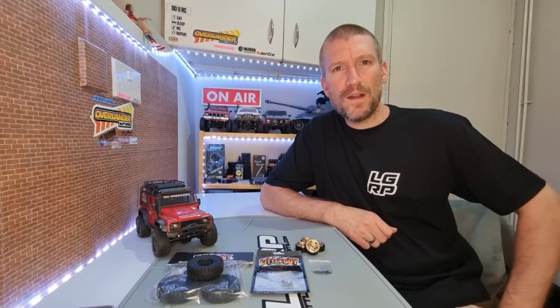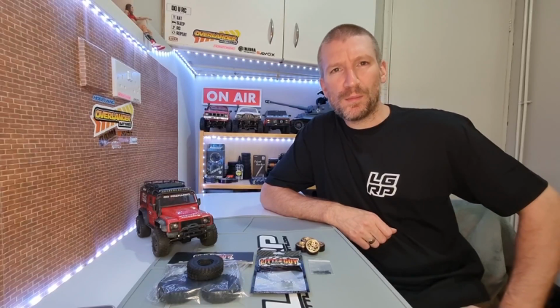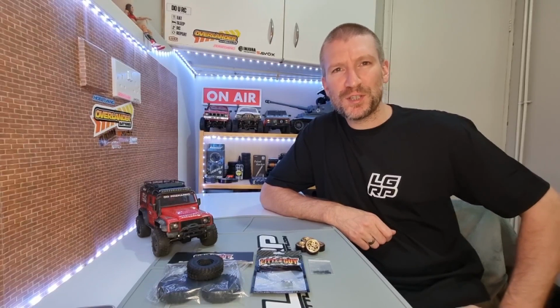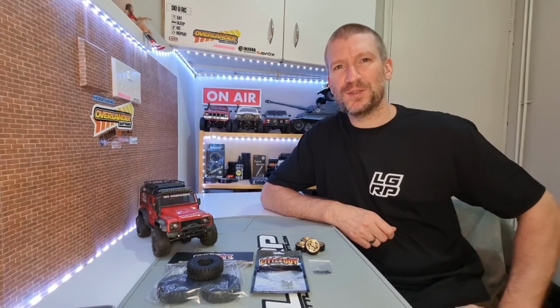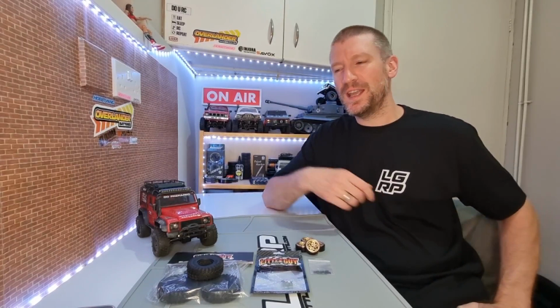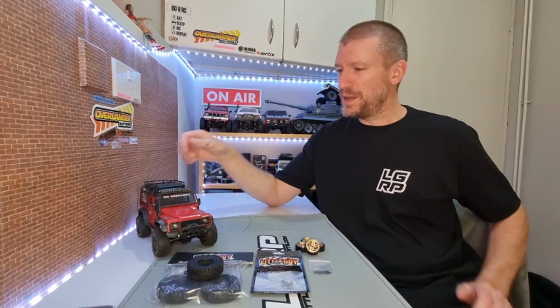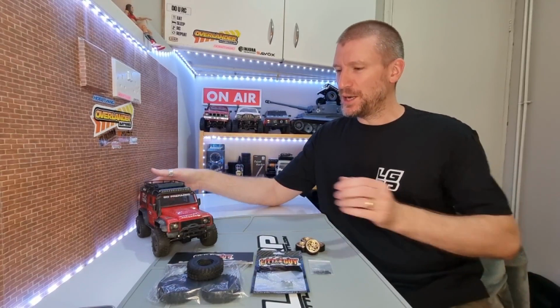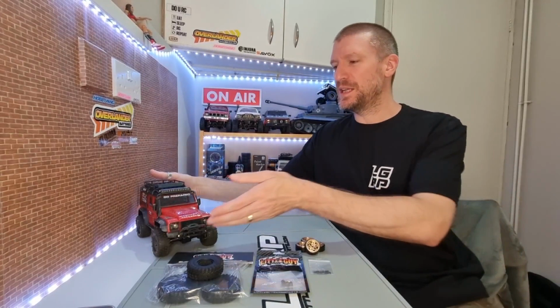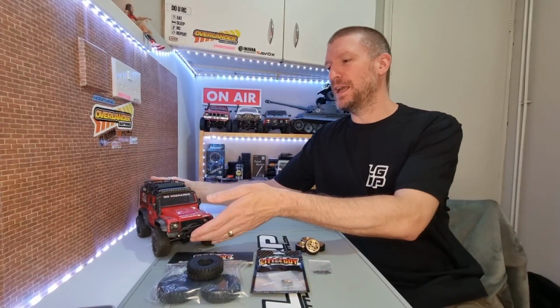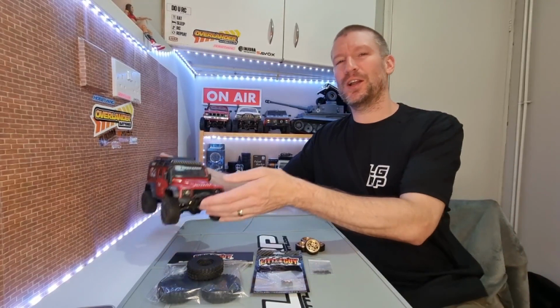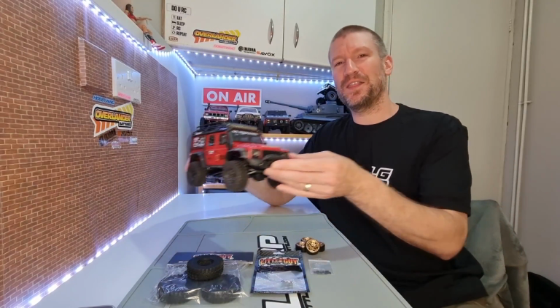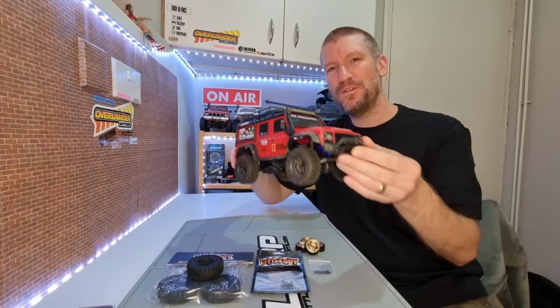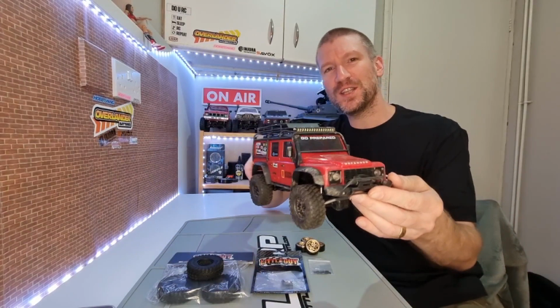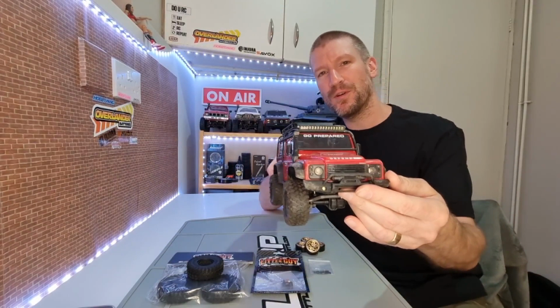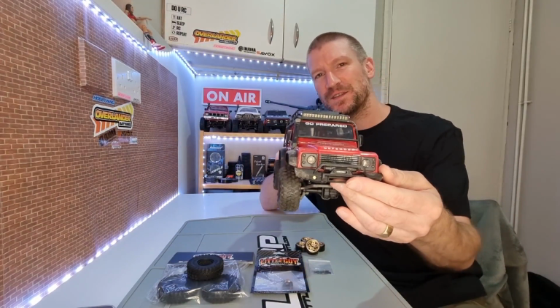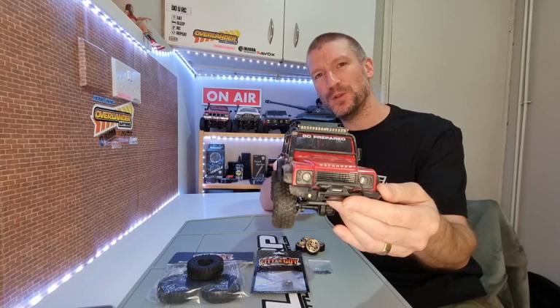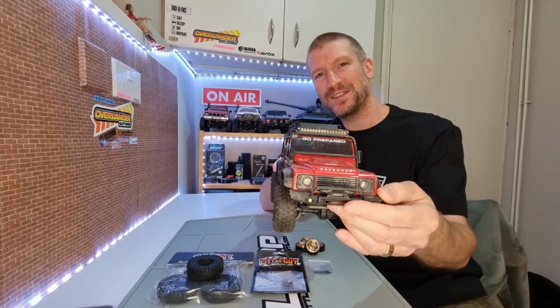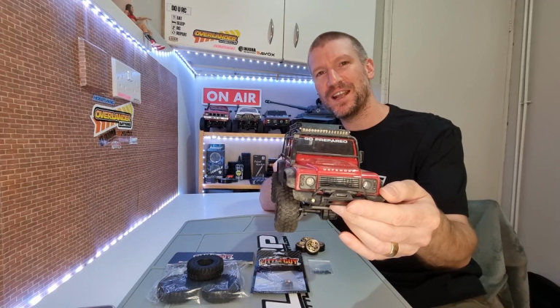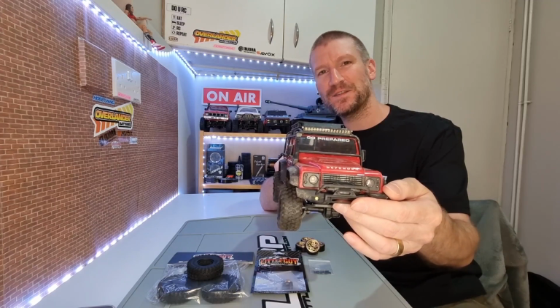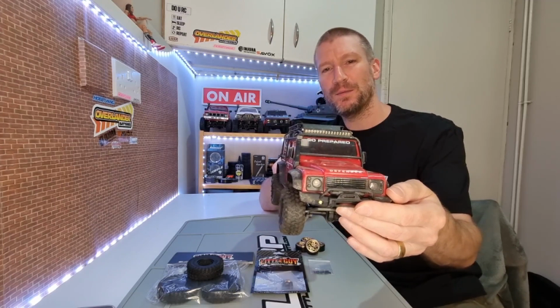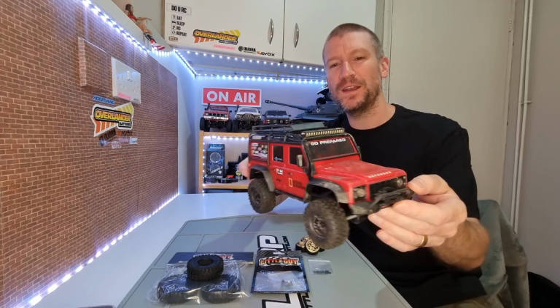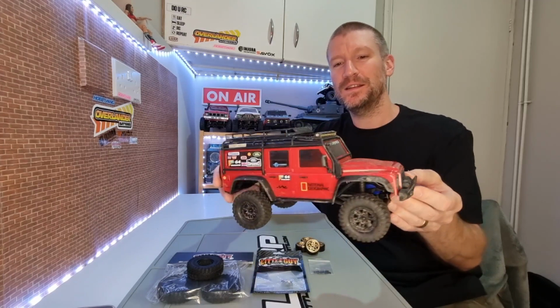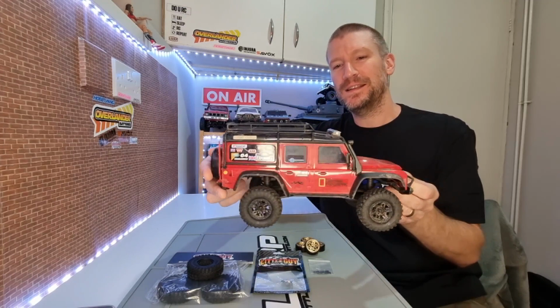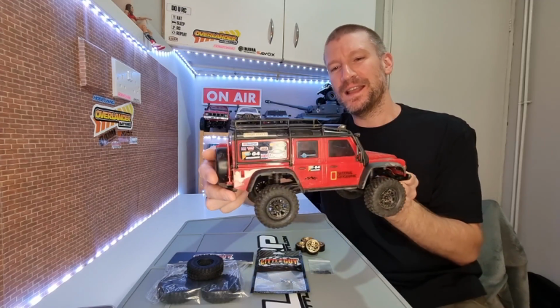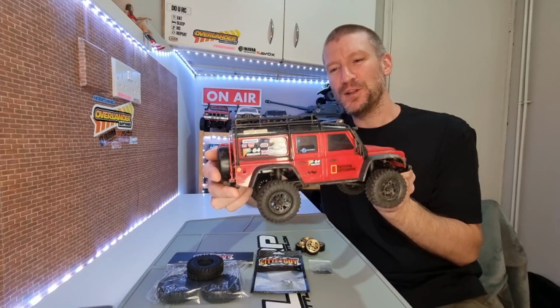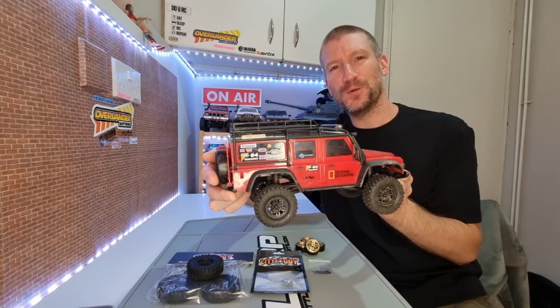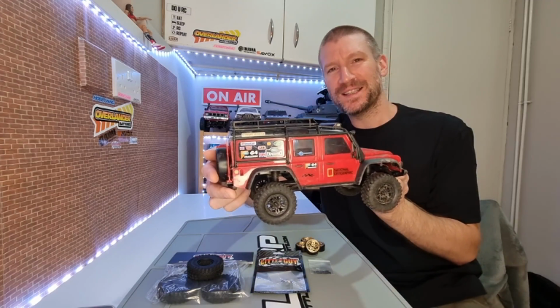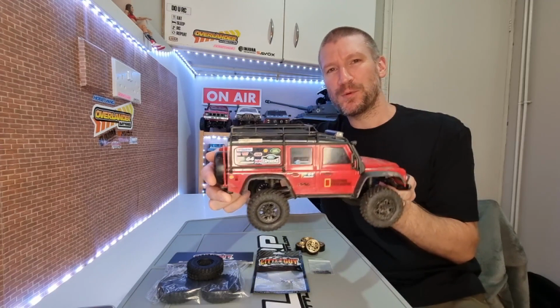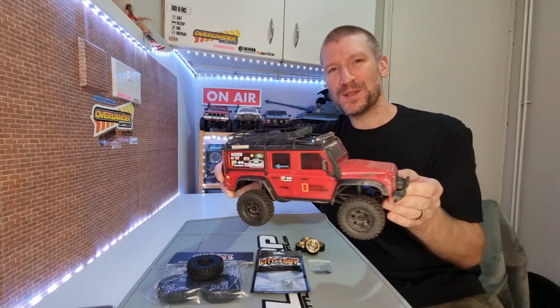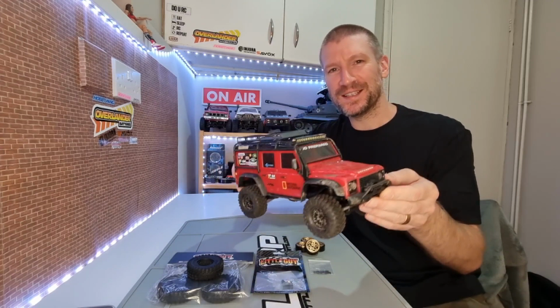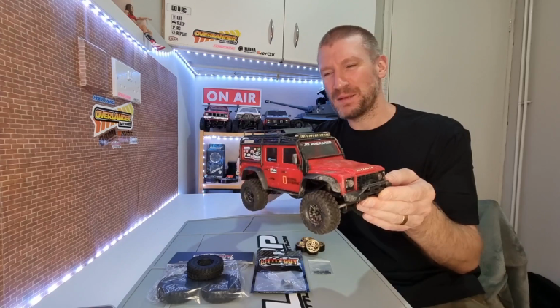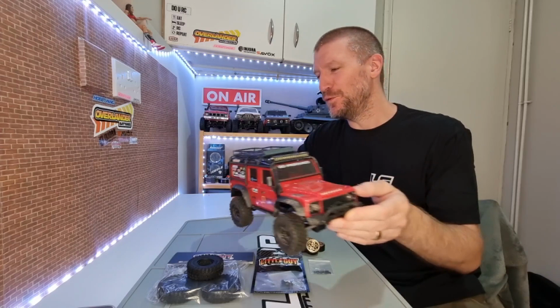Hey everyone, welcome back to the channel. Today we are going to be taking a look at the first upgrades for the Traxxas TRX4M Defender. Looking forward to getting some upgrades on this thing and seeing how it performs.